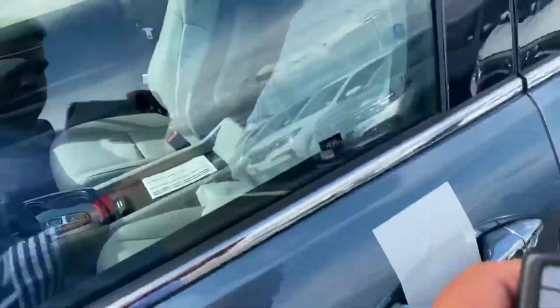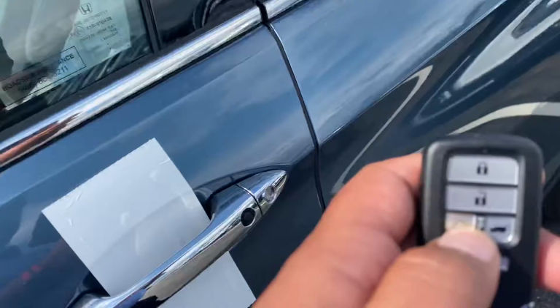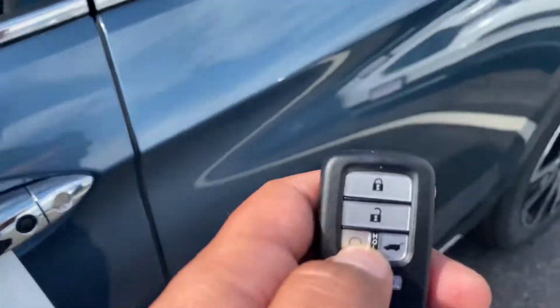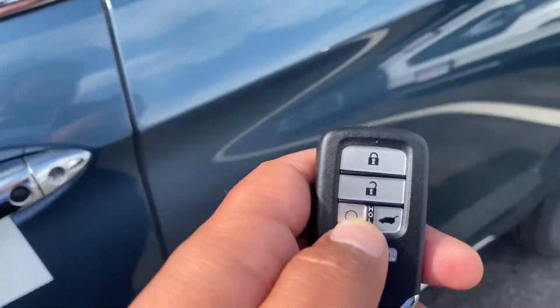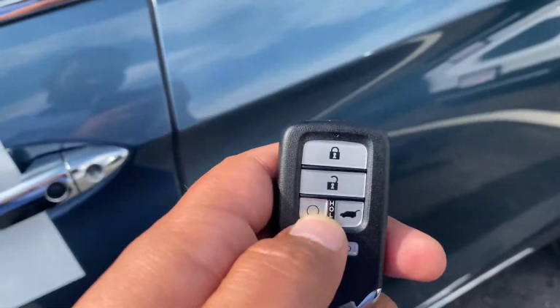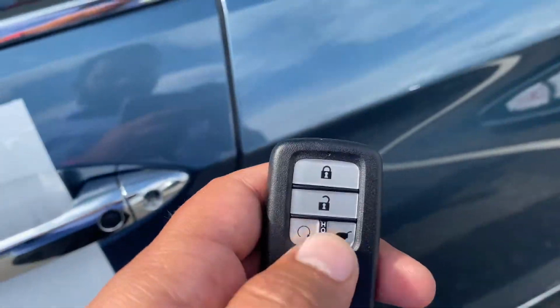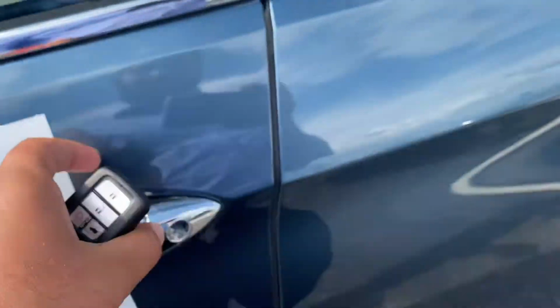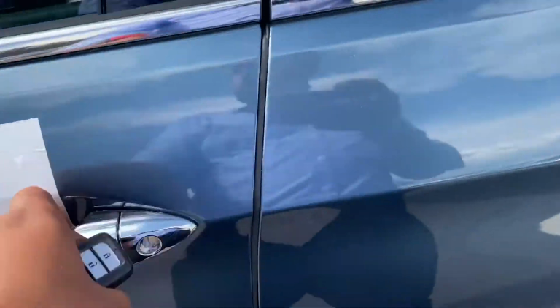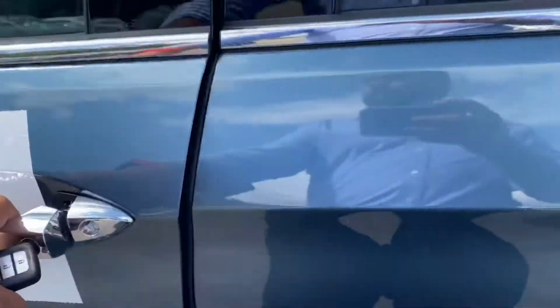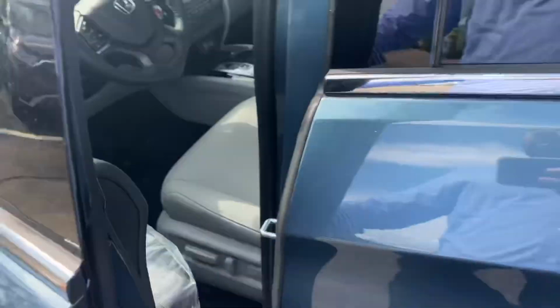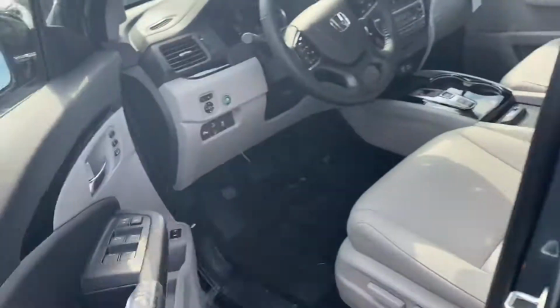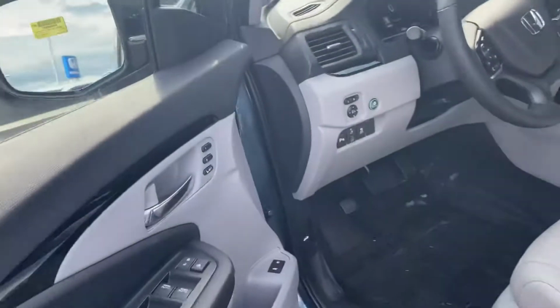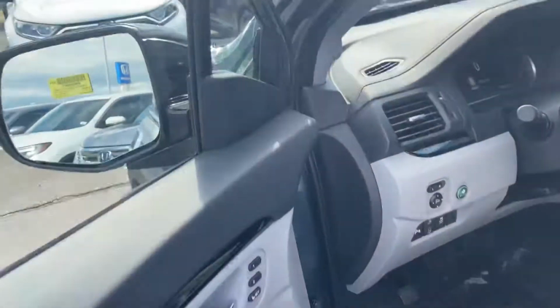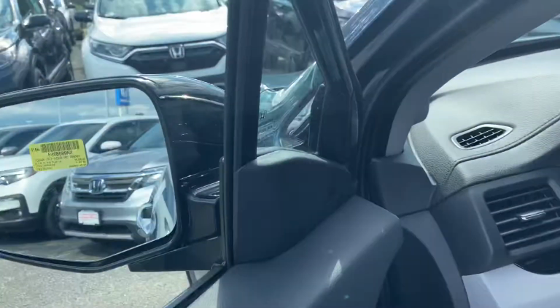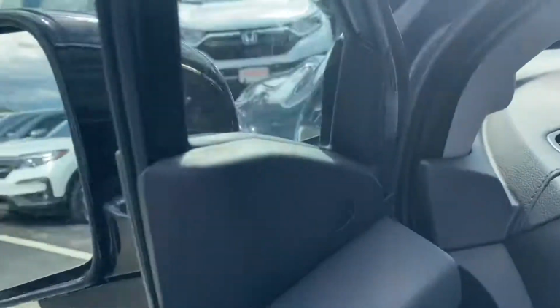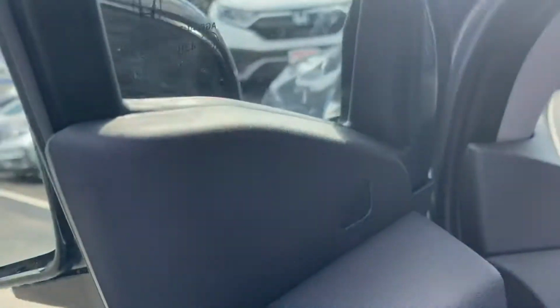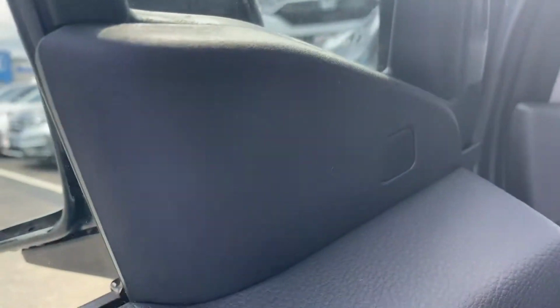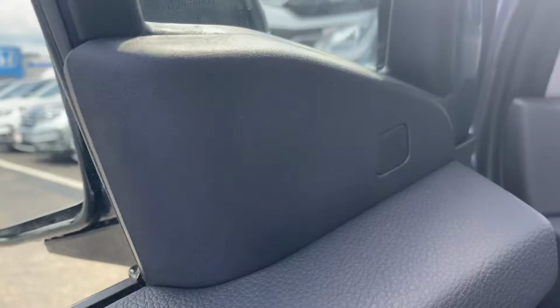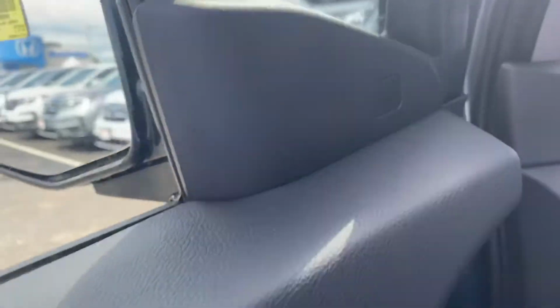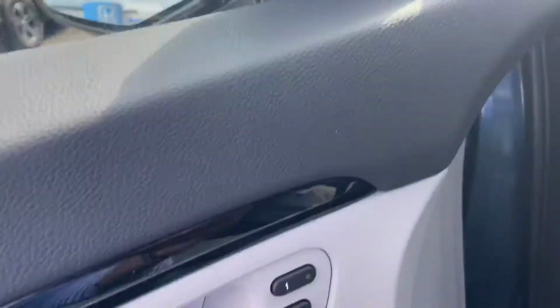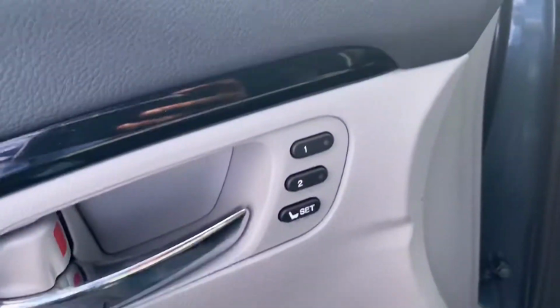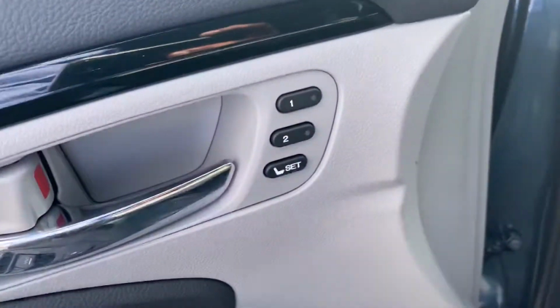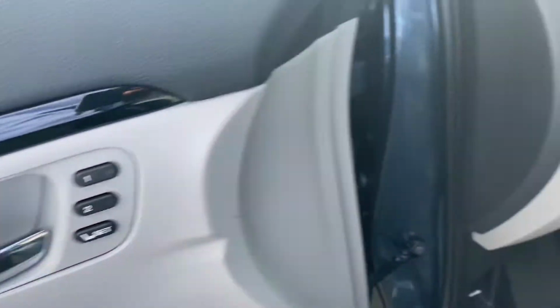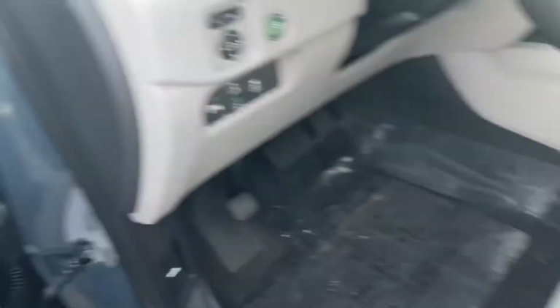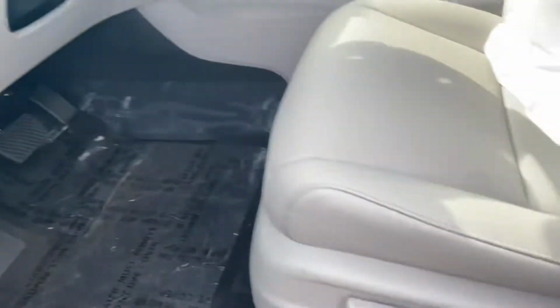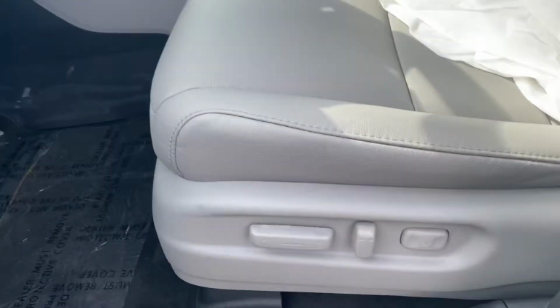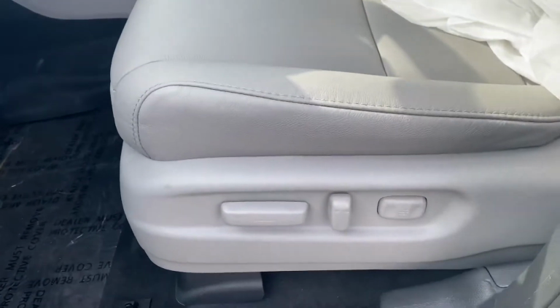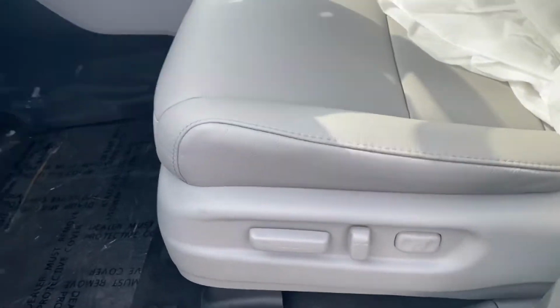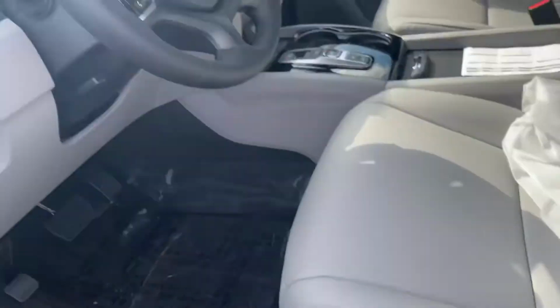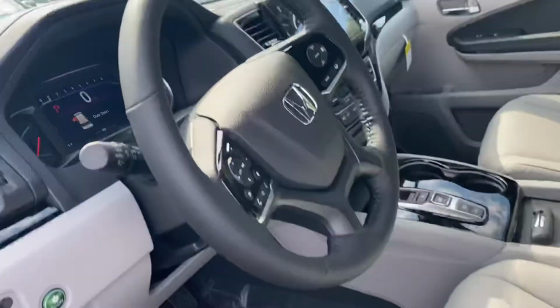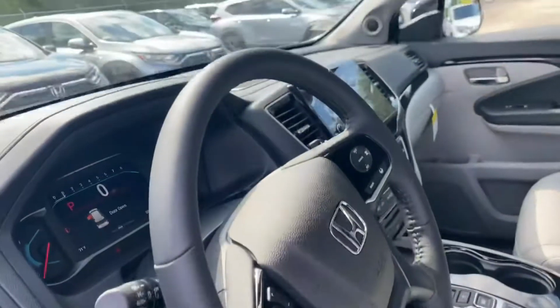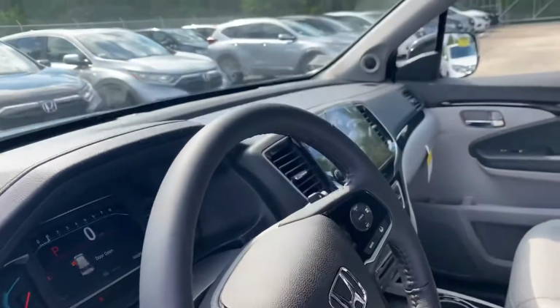You have a remote starter right here. It has blind spot detector with memory seats, leather and power seats, and heated seats.